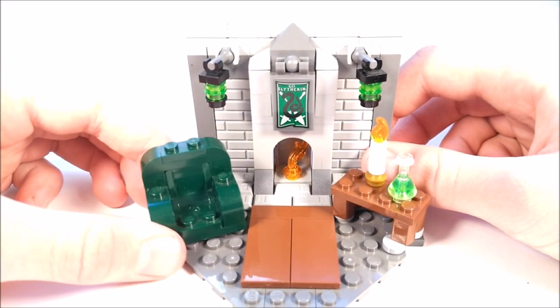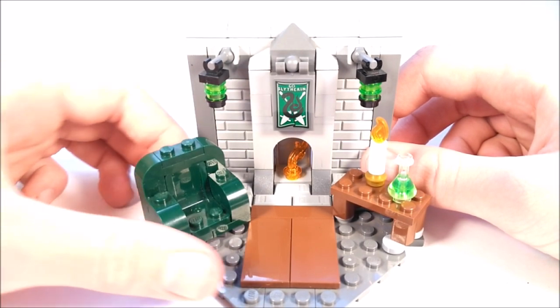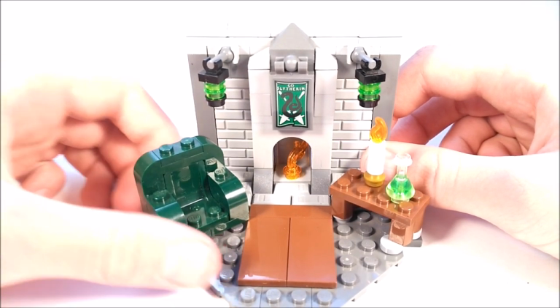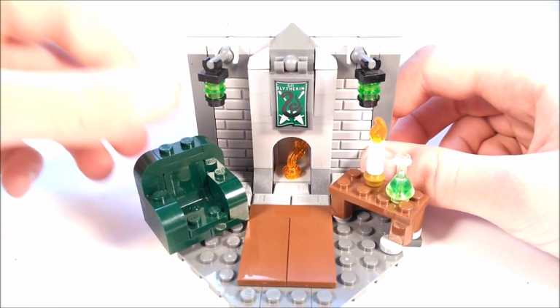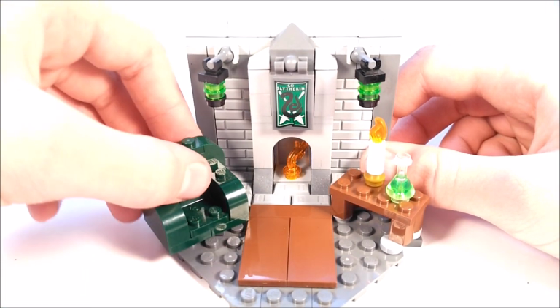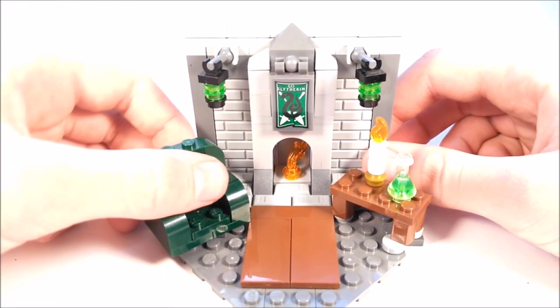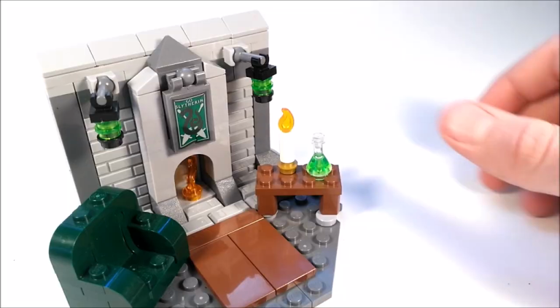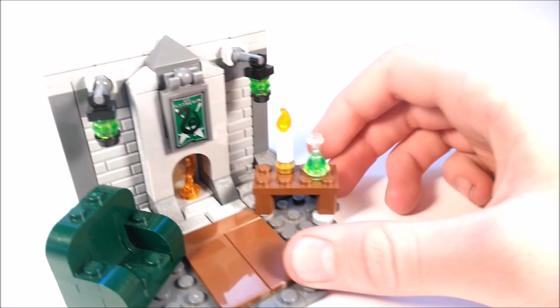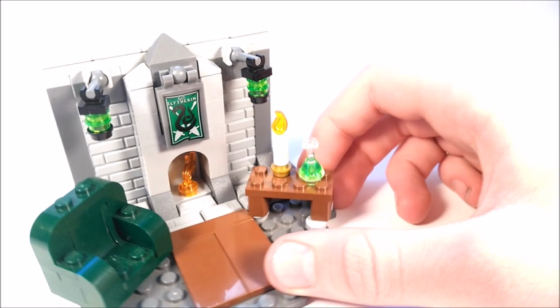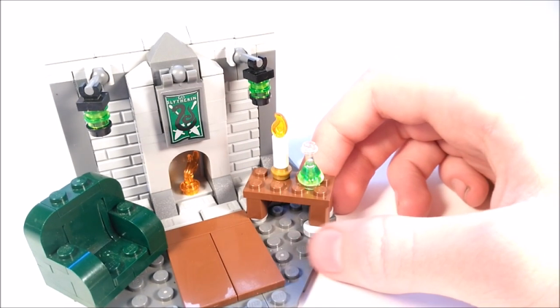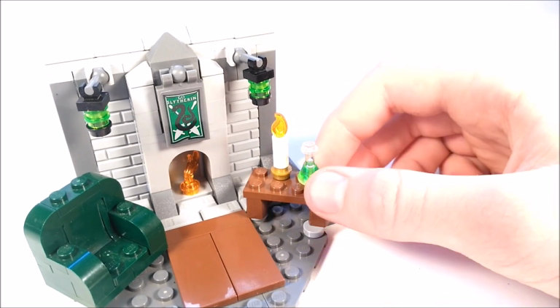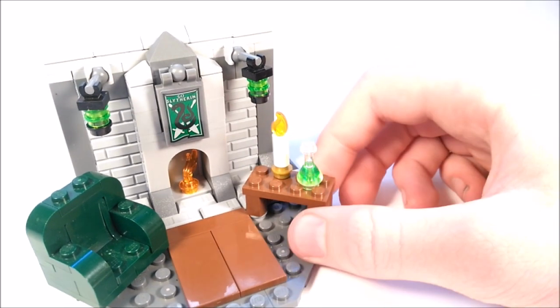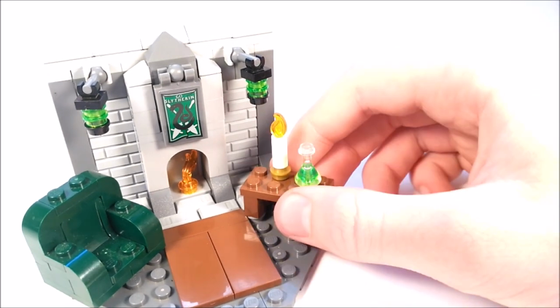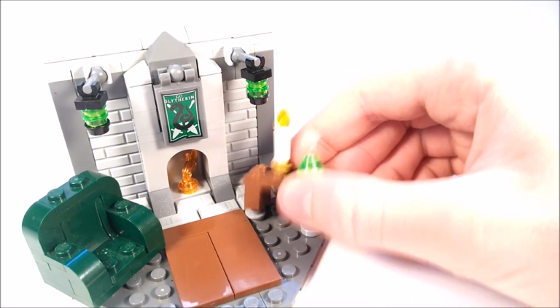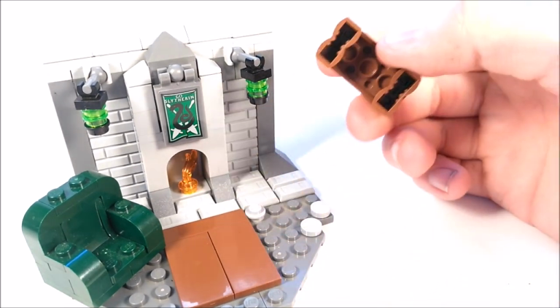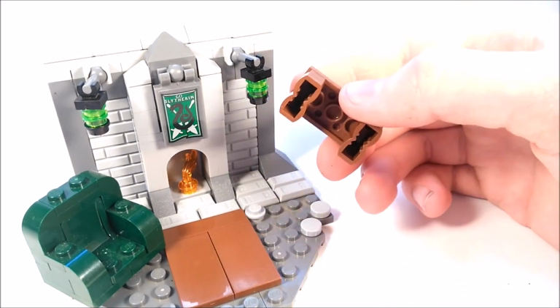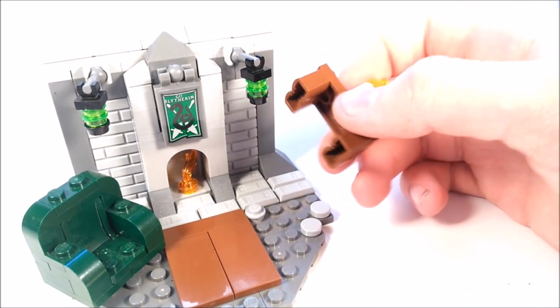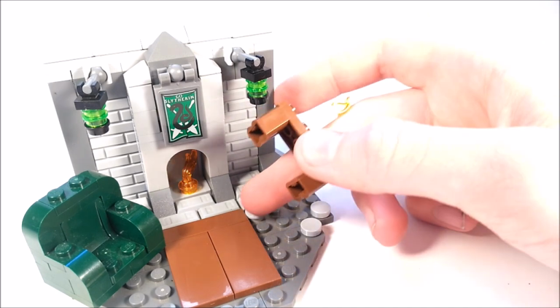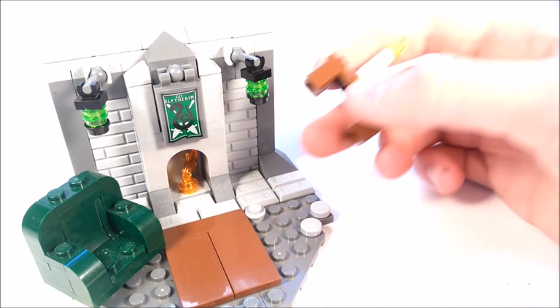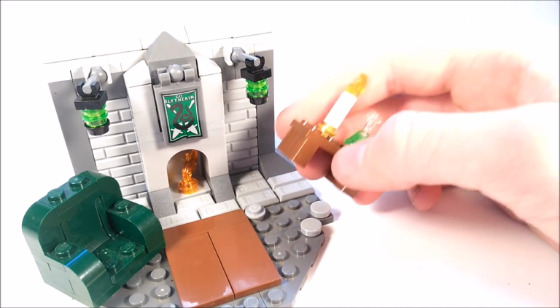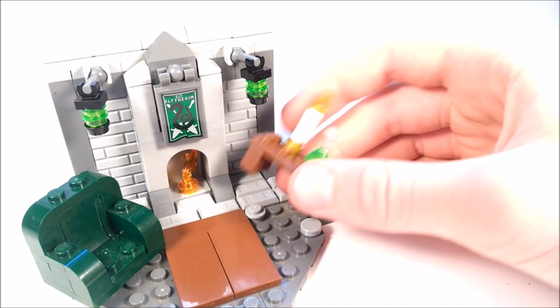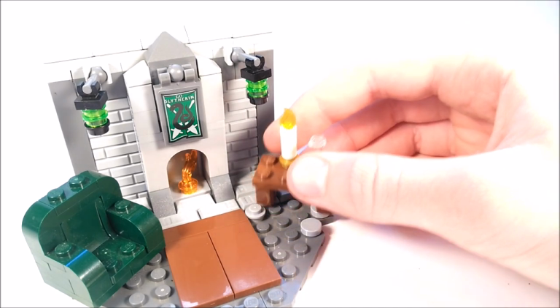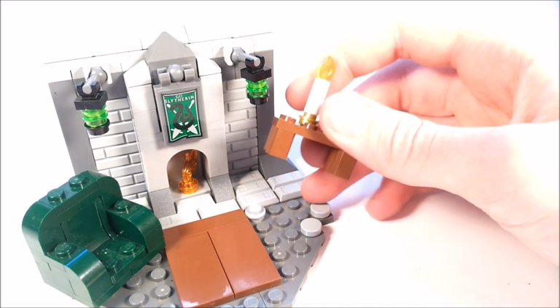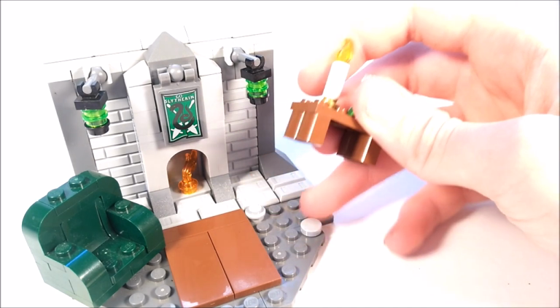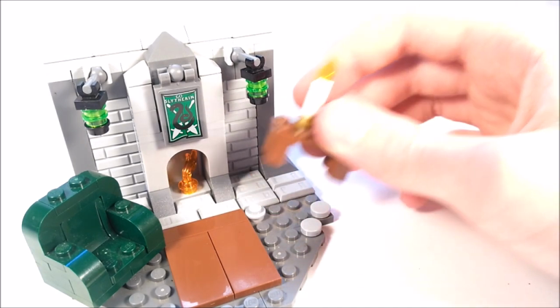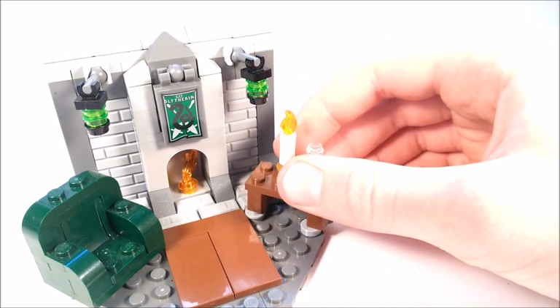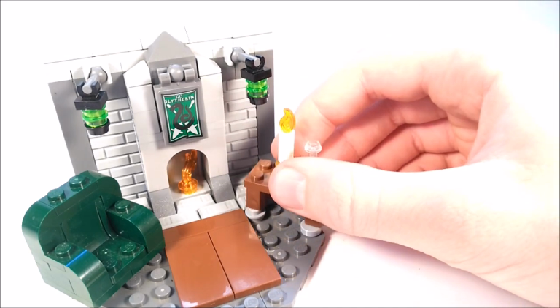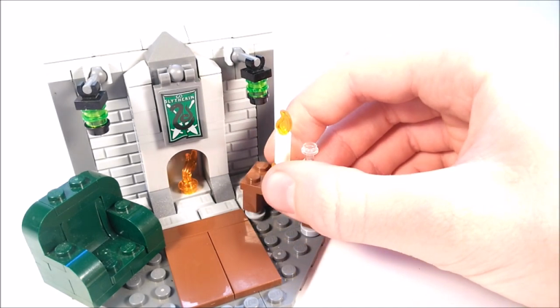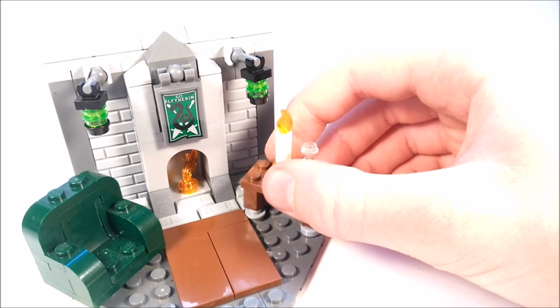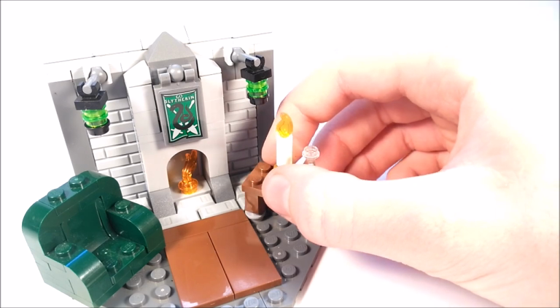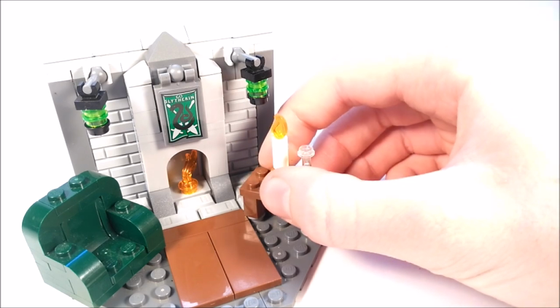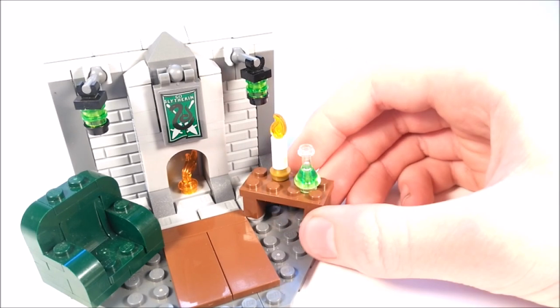It's dark green, so it works perfectly right there. And then on the other side, there is this table. I achieved this angle for the table just by attaching it with one stud, and then propping it up on either side with a couple of these flat tile pieces.